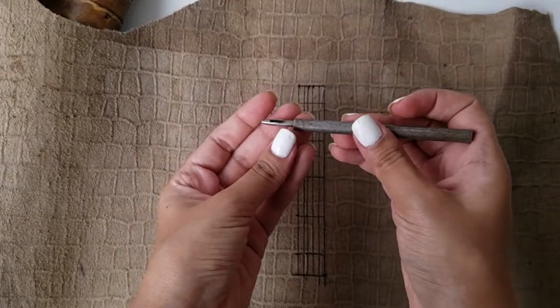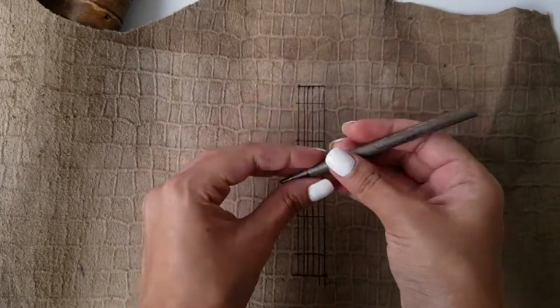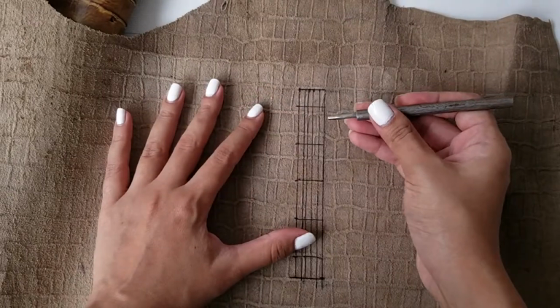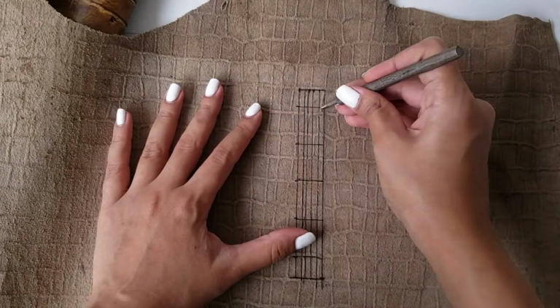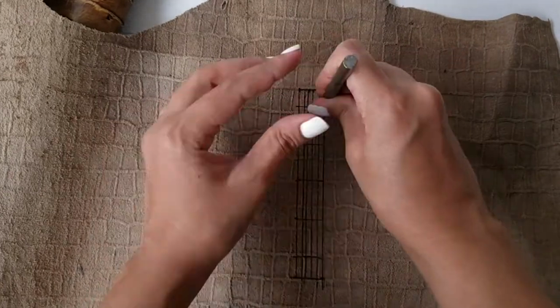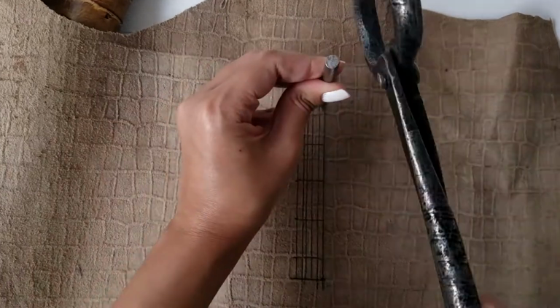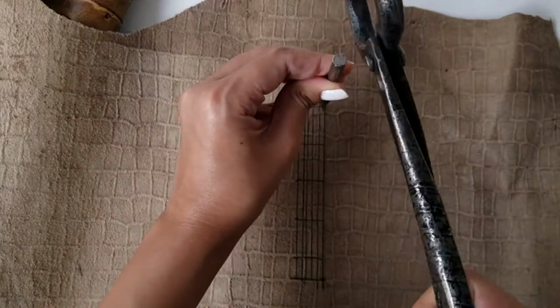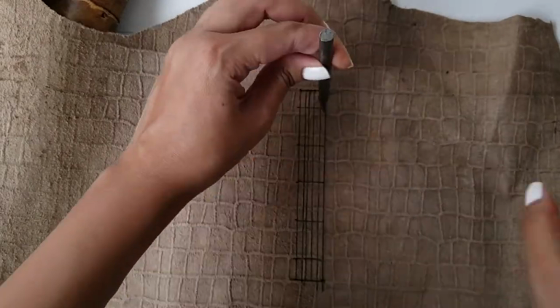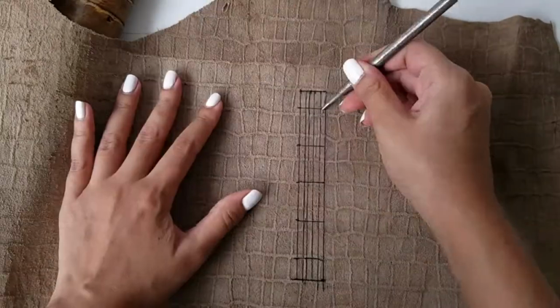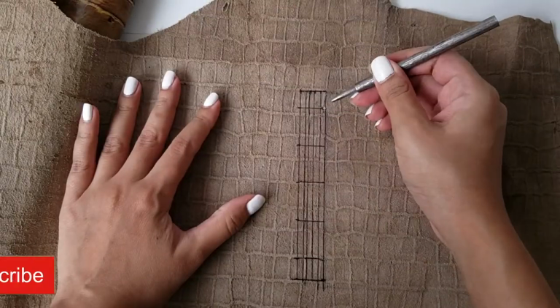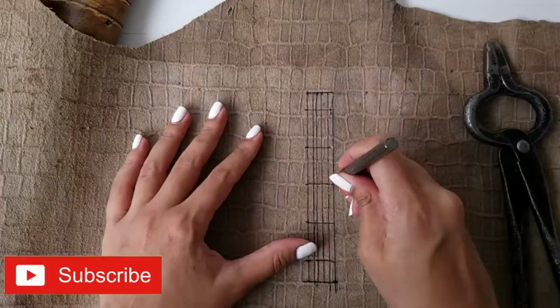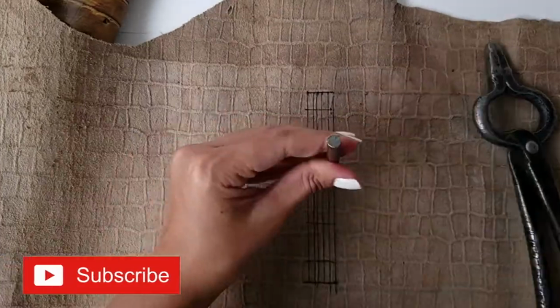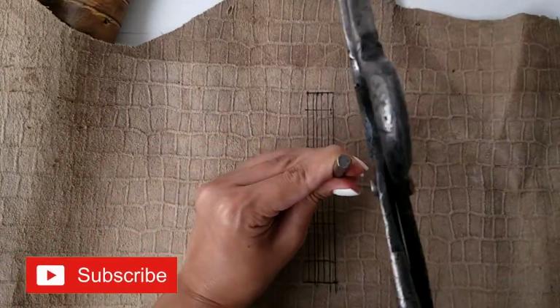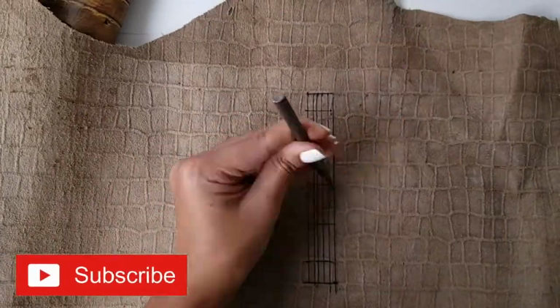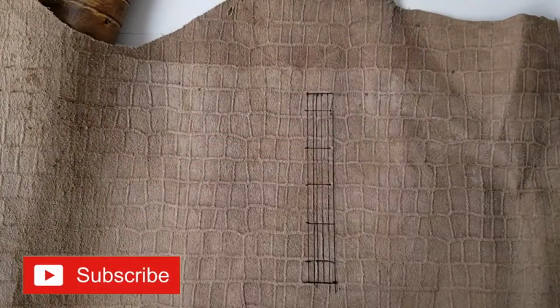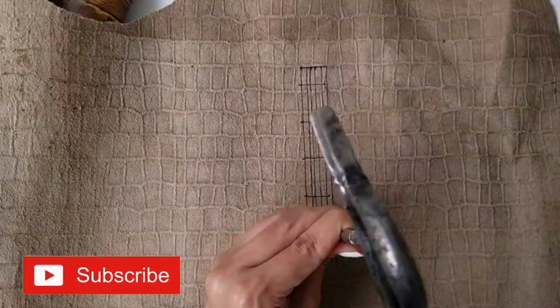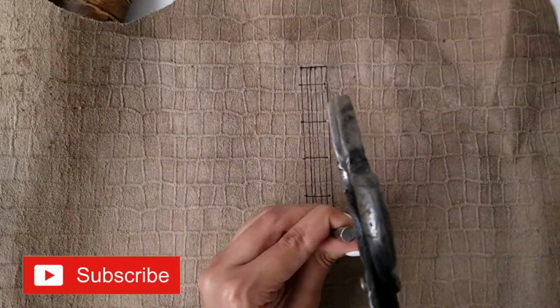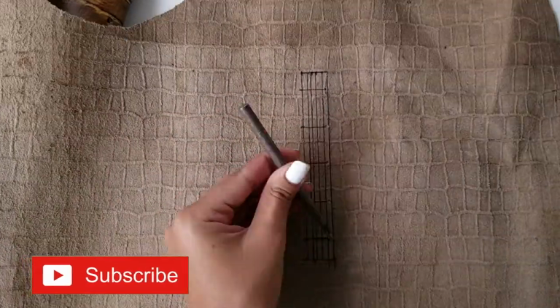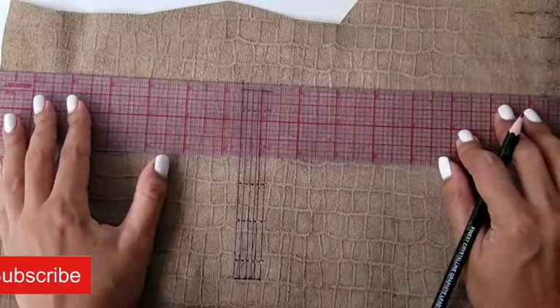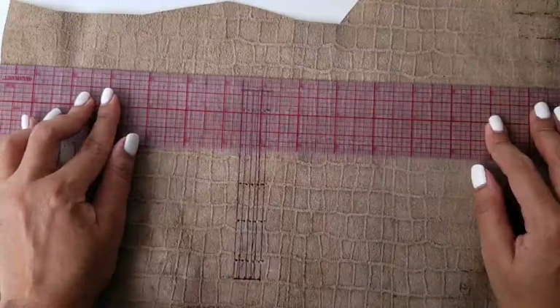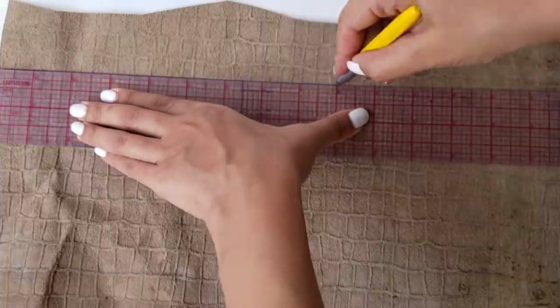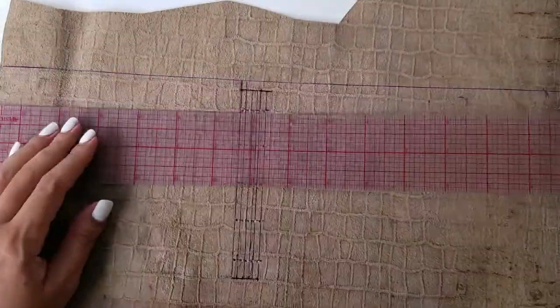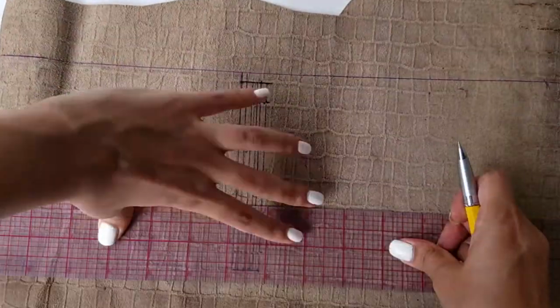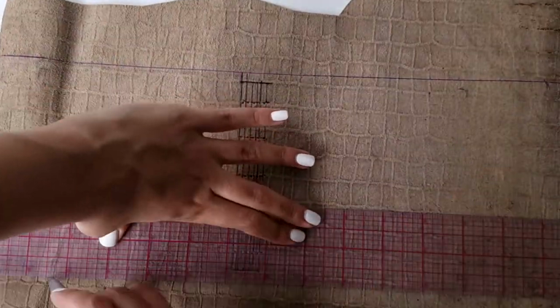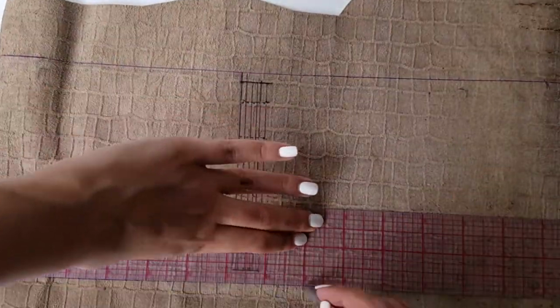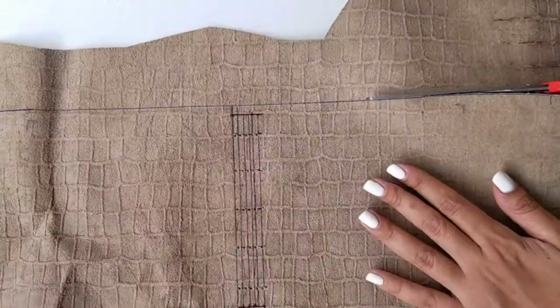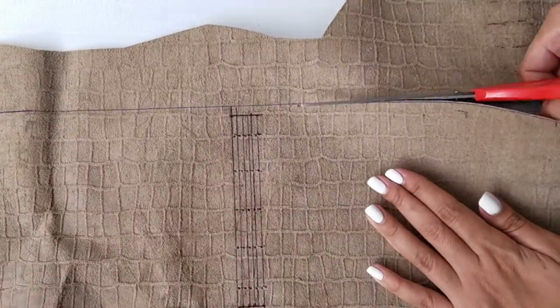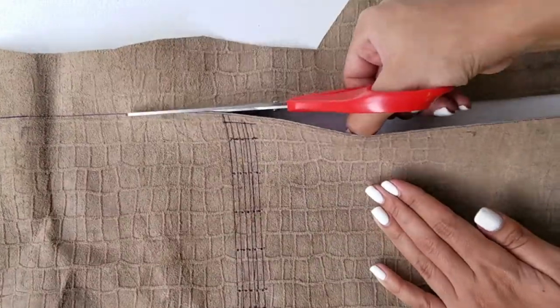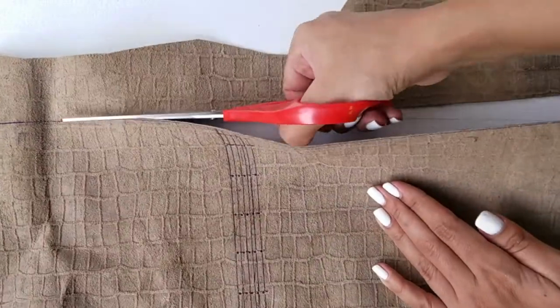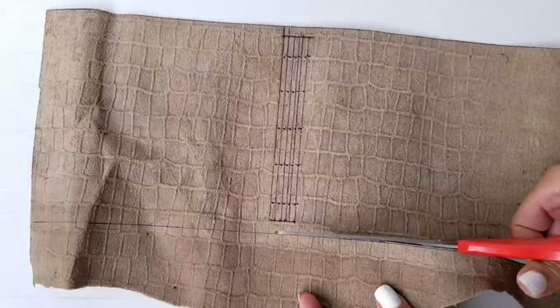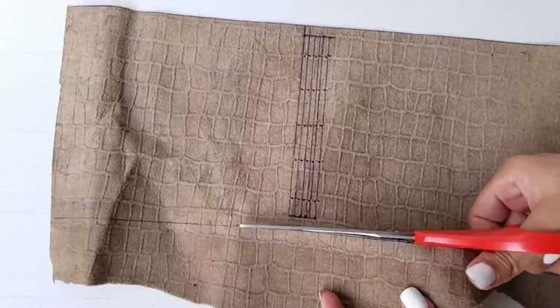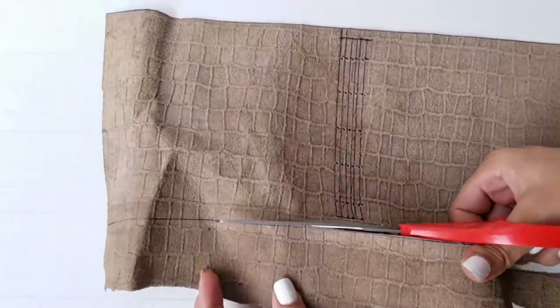Use a hole puncher to create holes at each intersection. Now create 2 horizontal lines at a distance of 5.5 inches and cut along the lines.